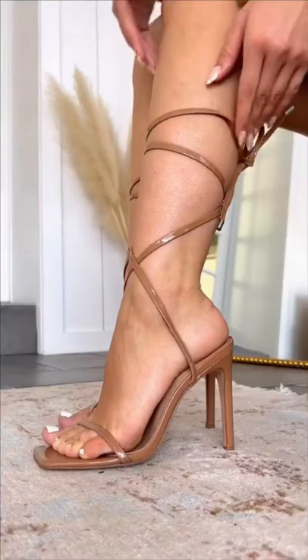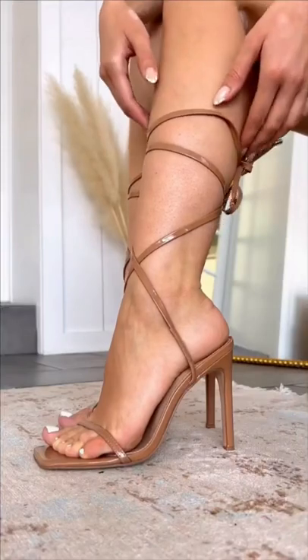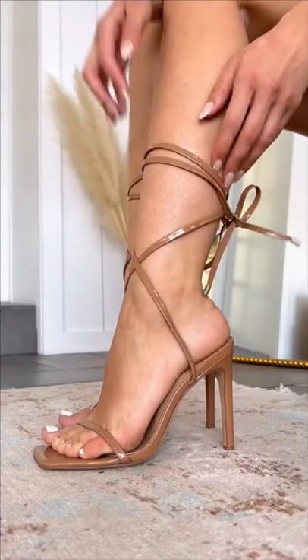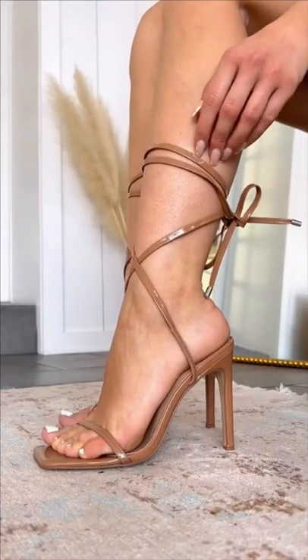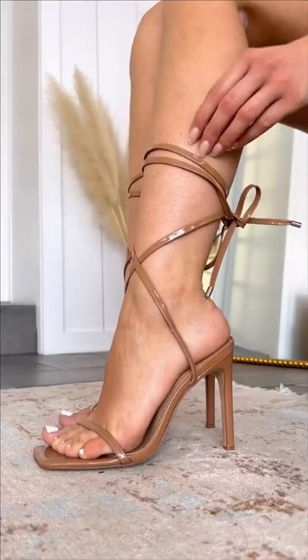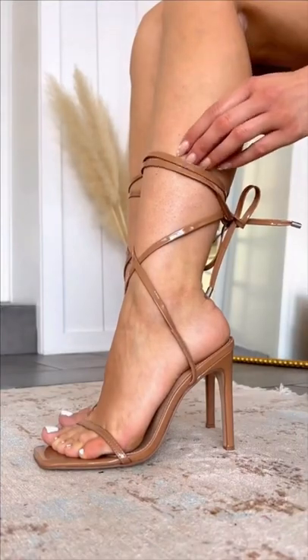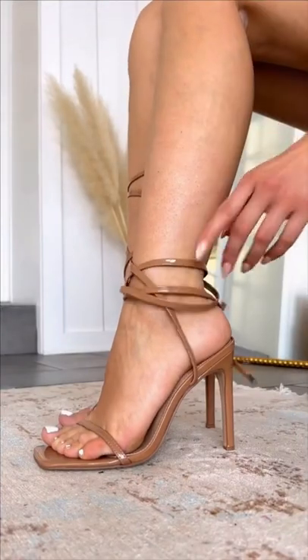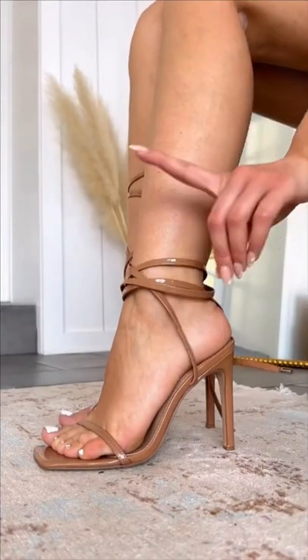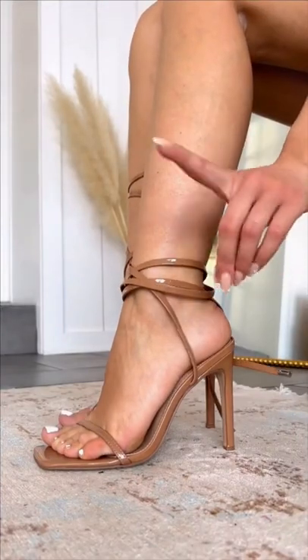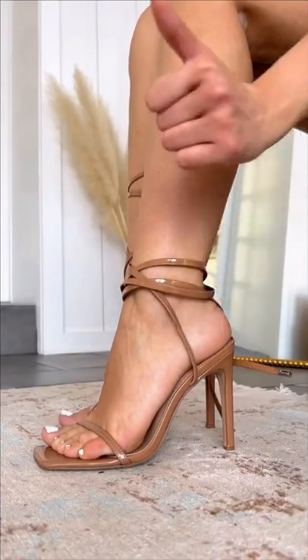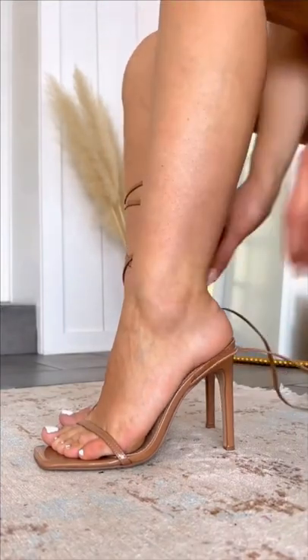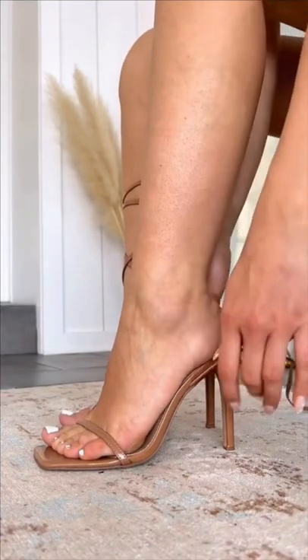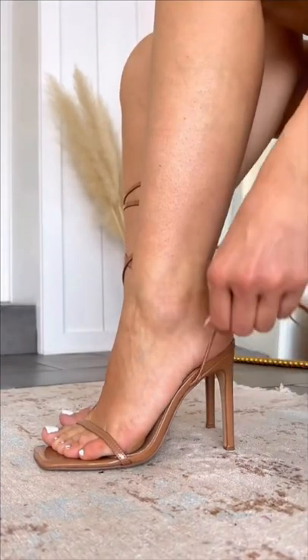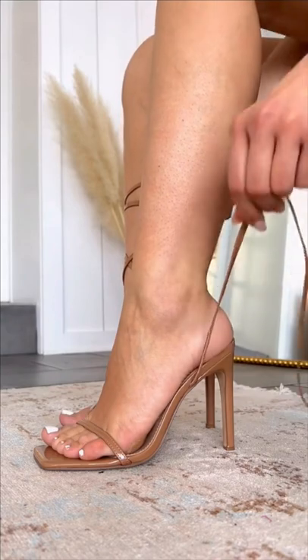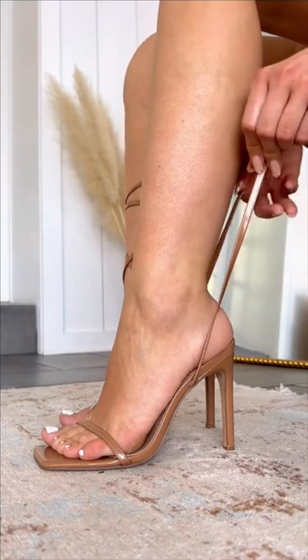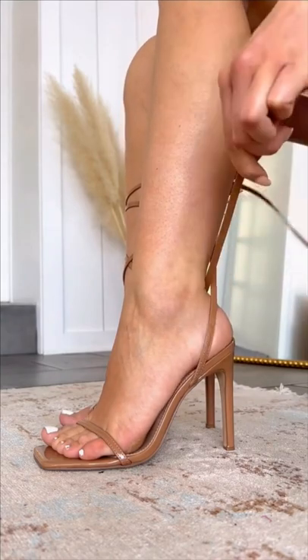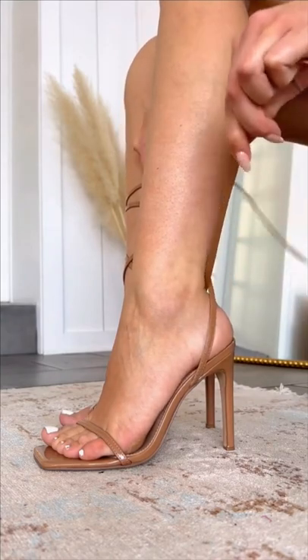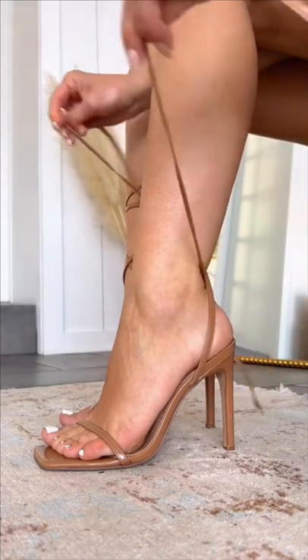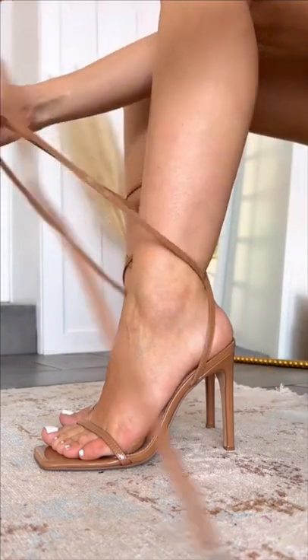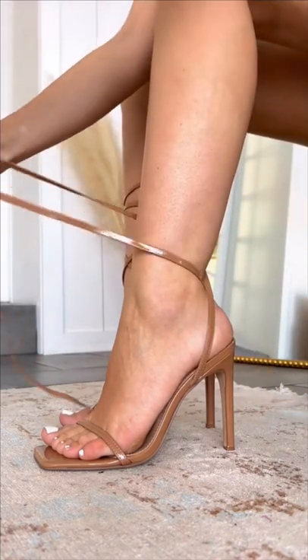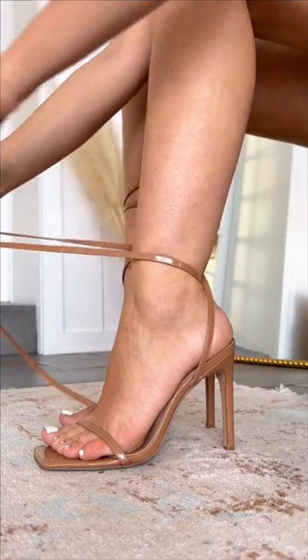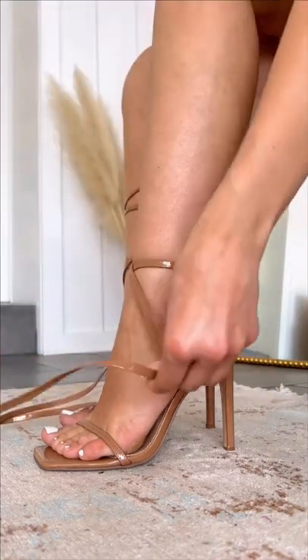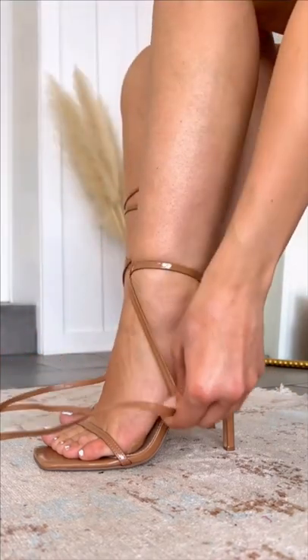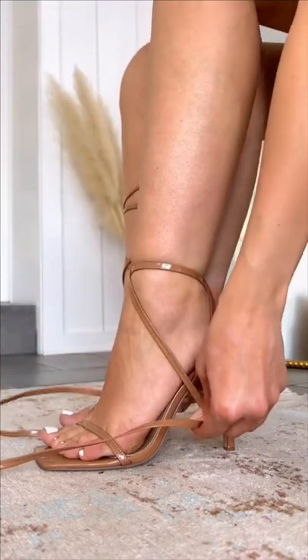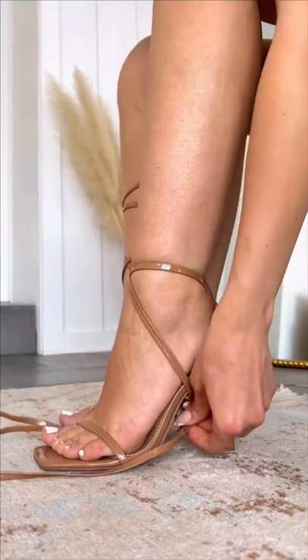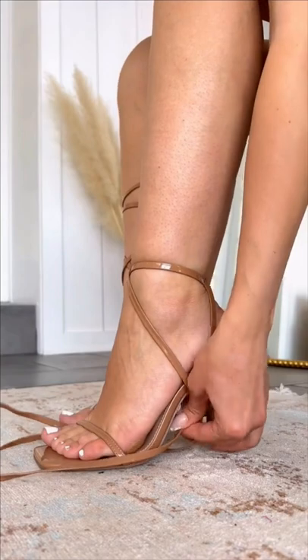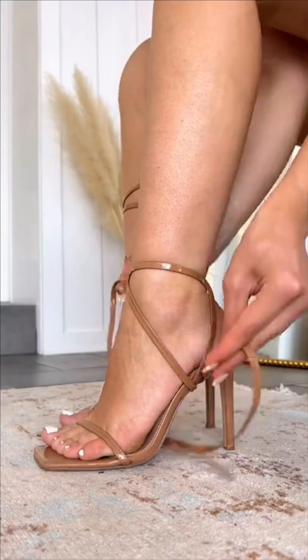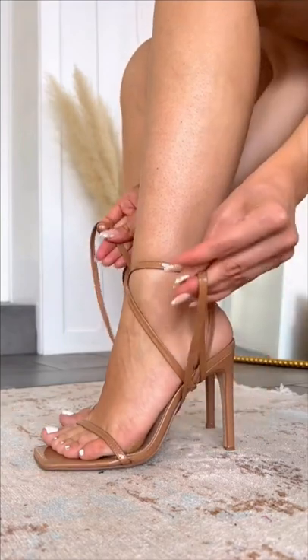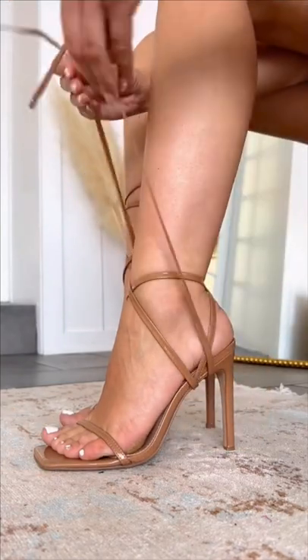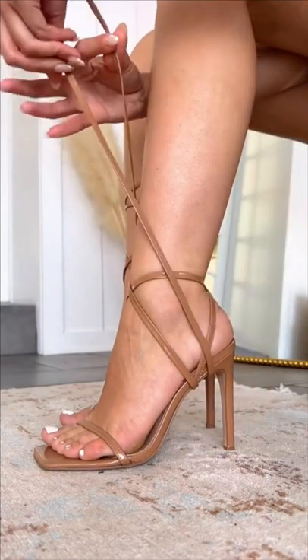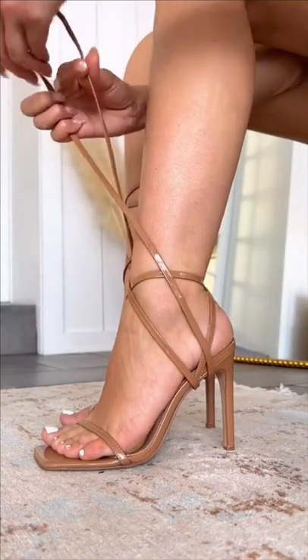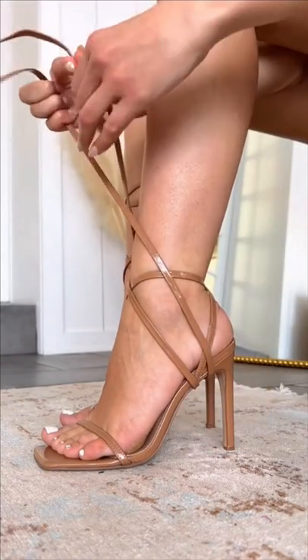Do you have this type of heels but the straps are always slippery? Then you need to try this. First you're gonna take the straps and bring them through the back. Now bring them in front and take them all the way around the shoe. Trust me, this really works.